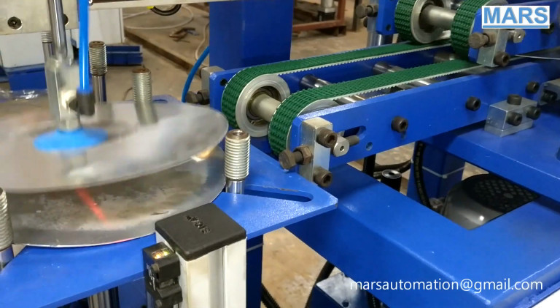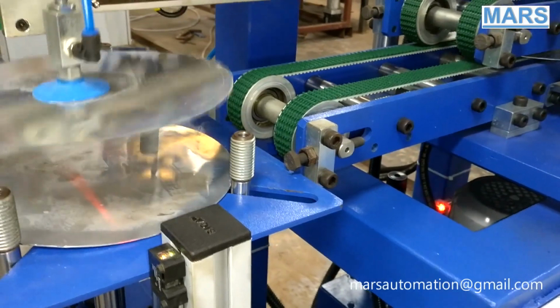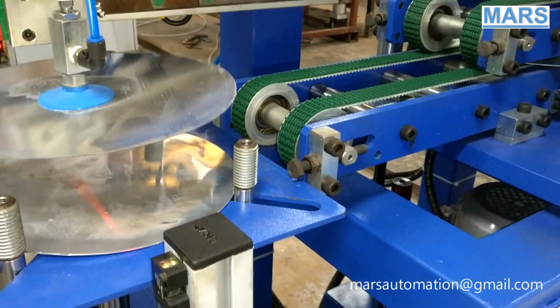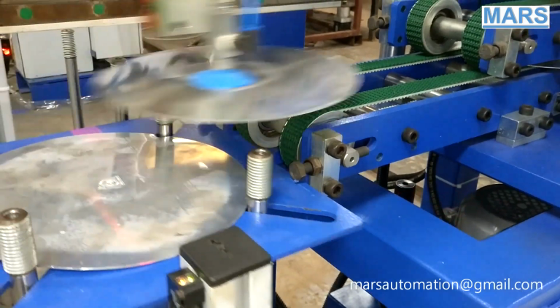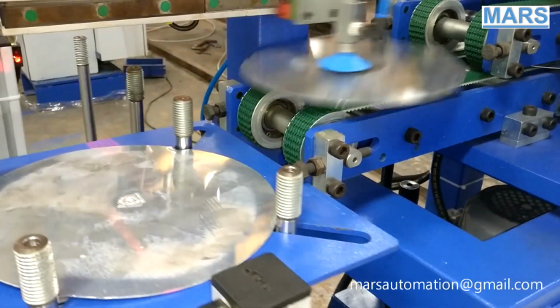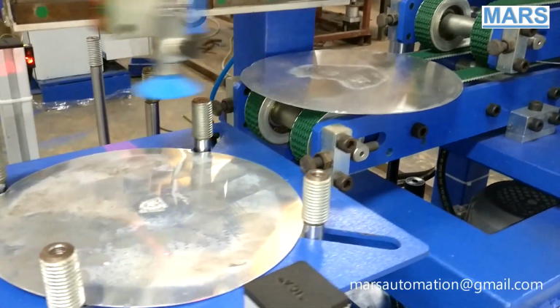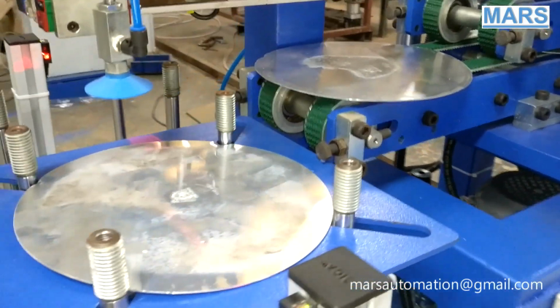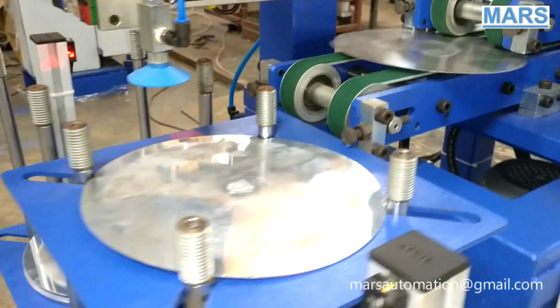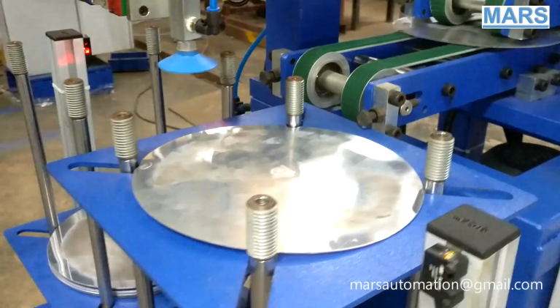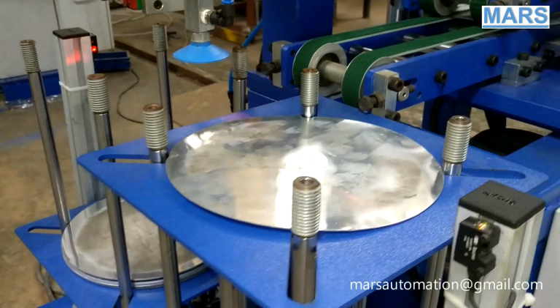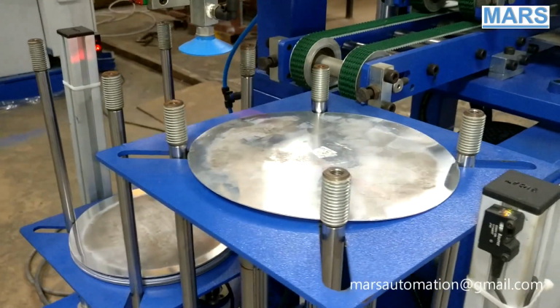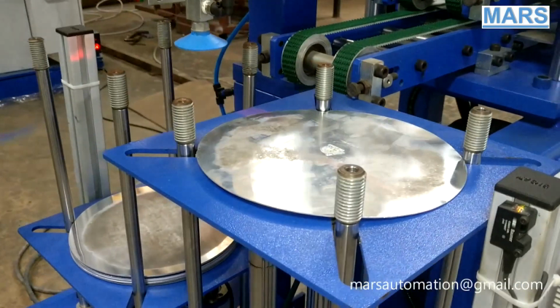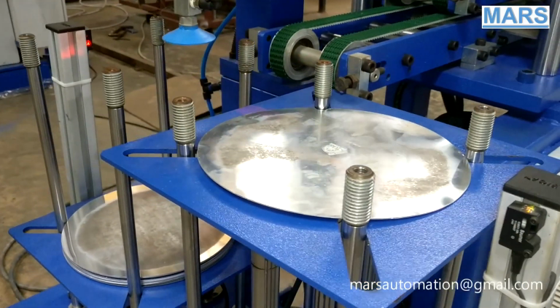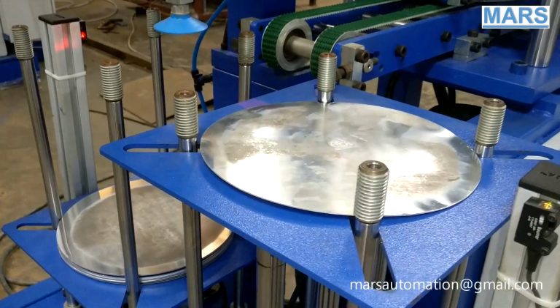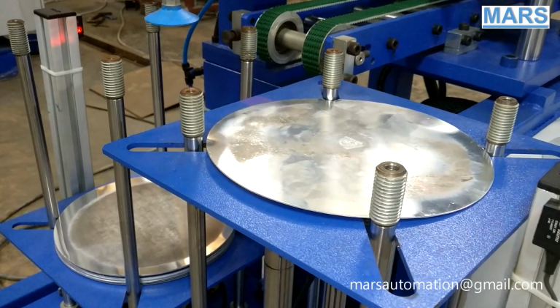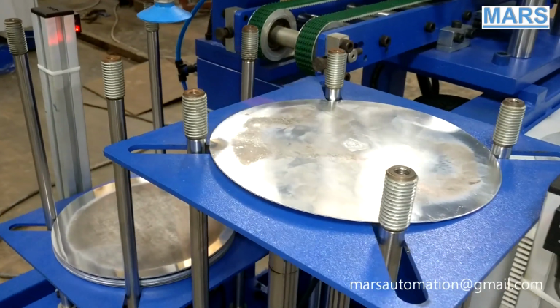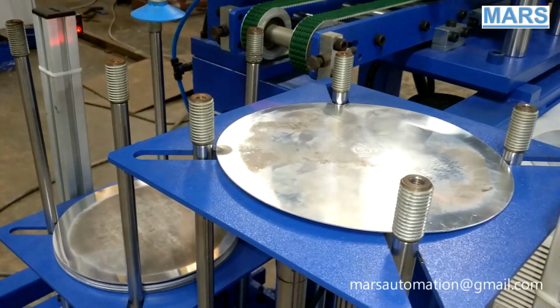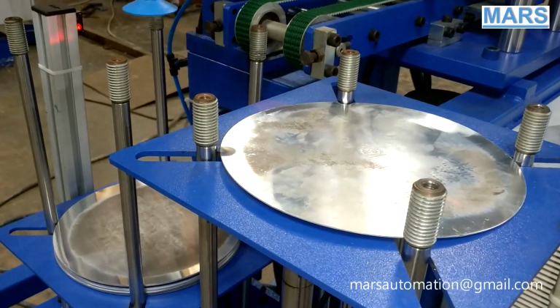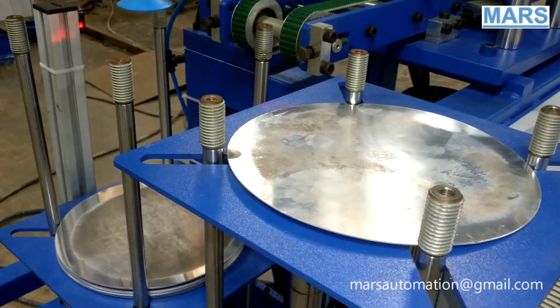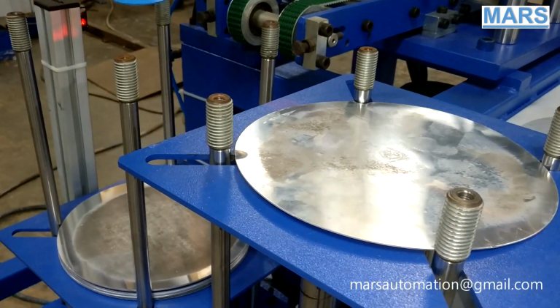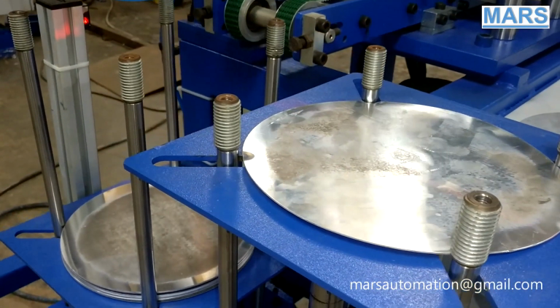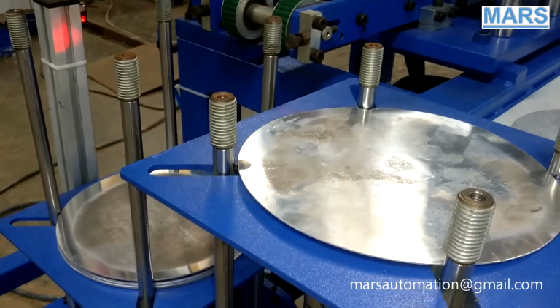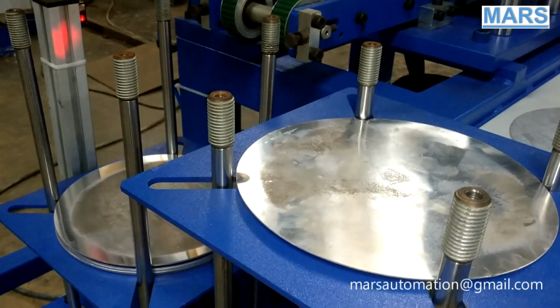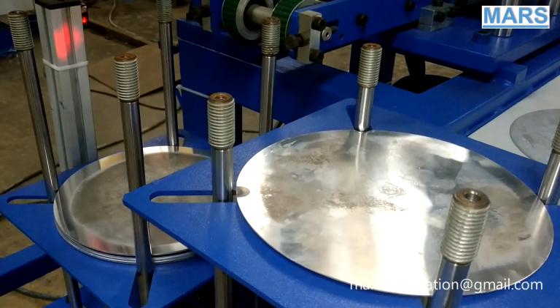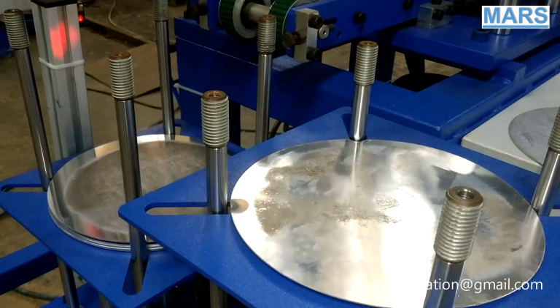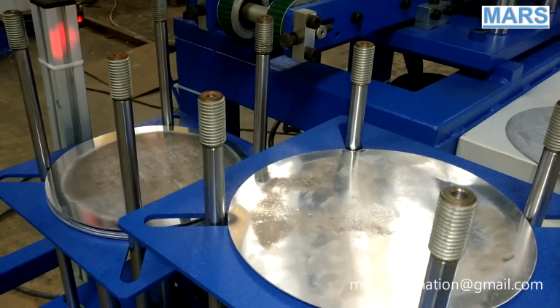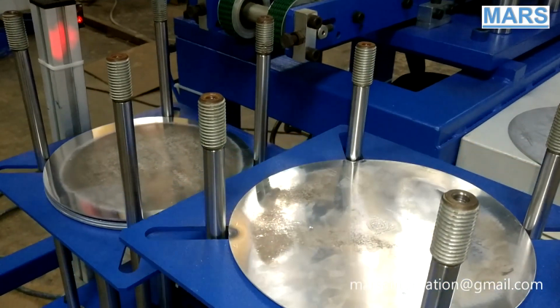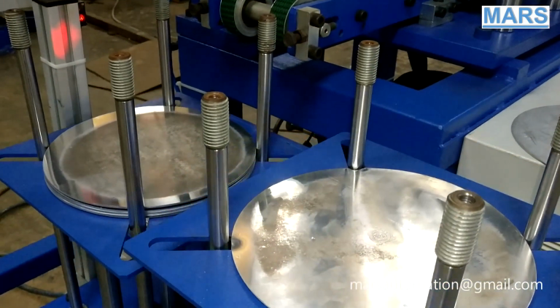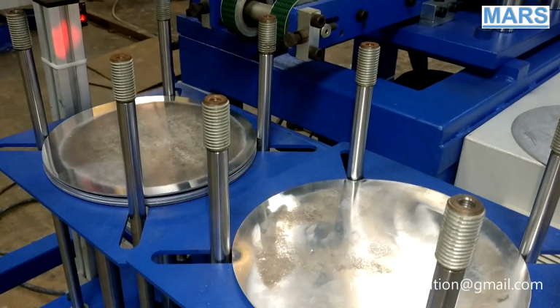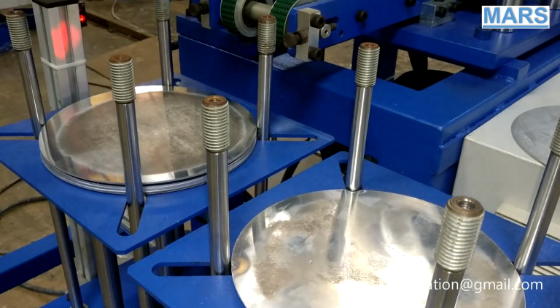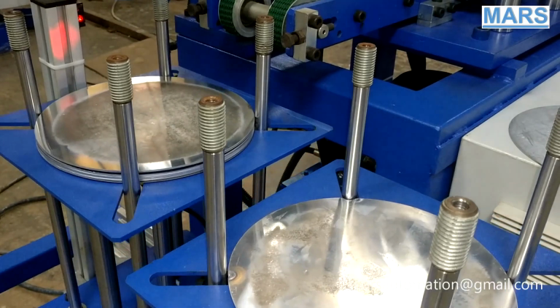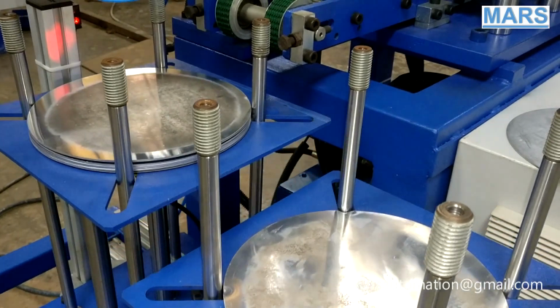Once the stacker is empty, the loaded stacker moves to the lifting position automatically. This enables the machine to work without stopping.